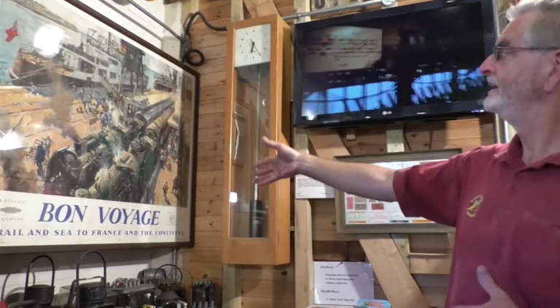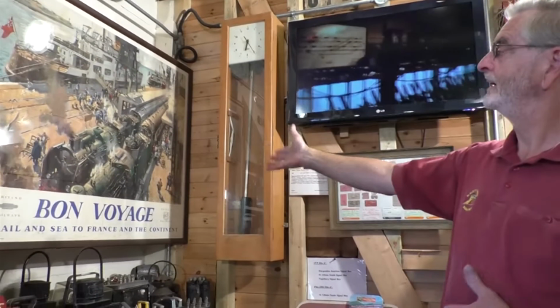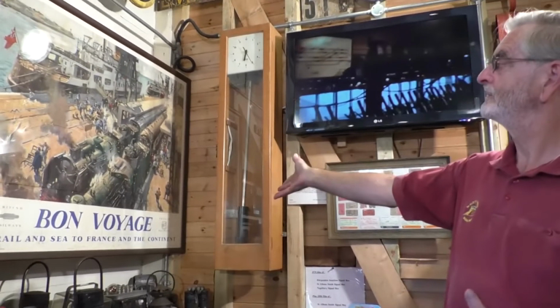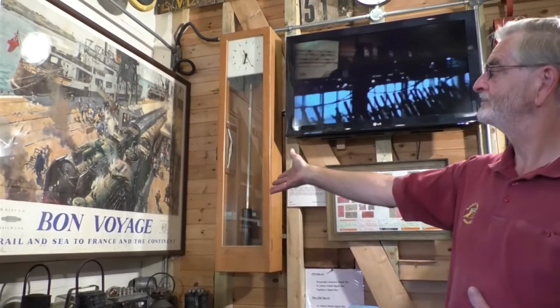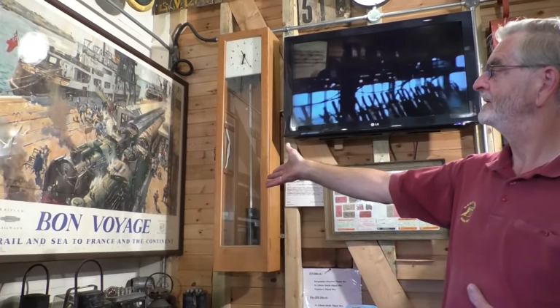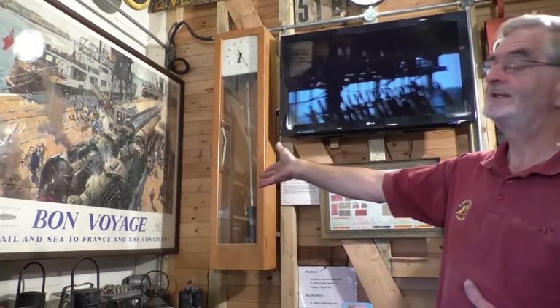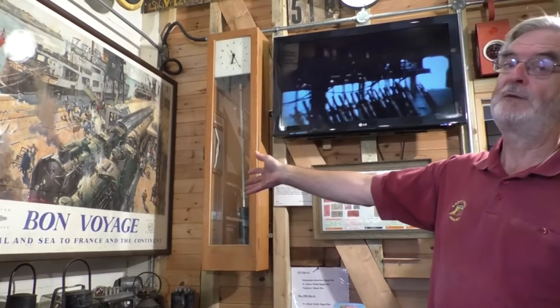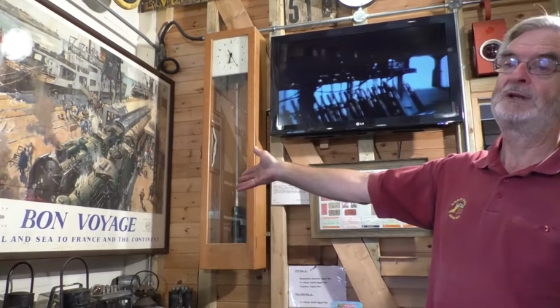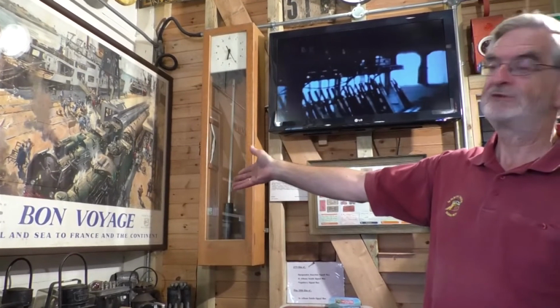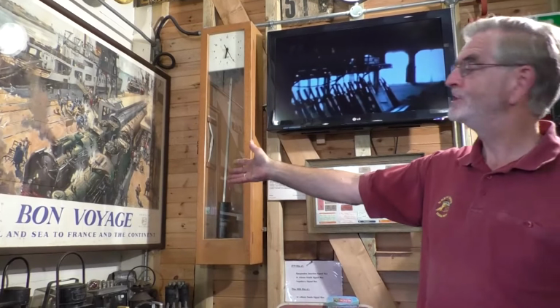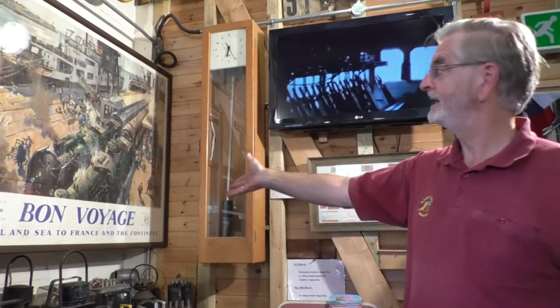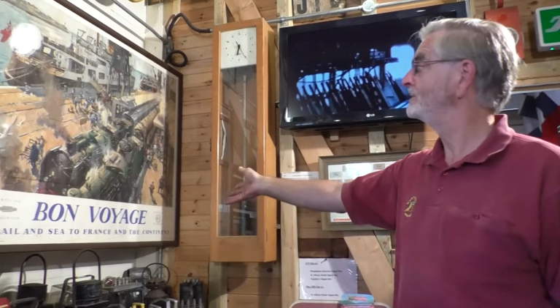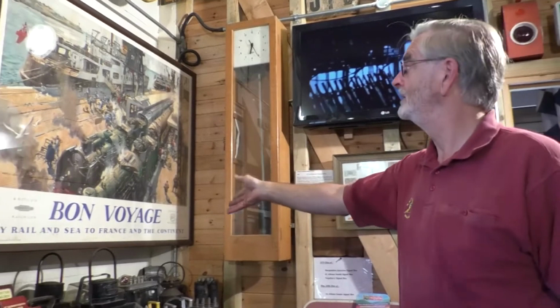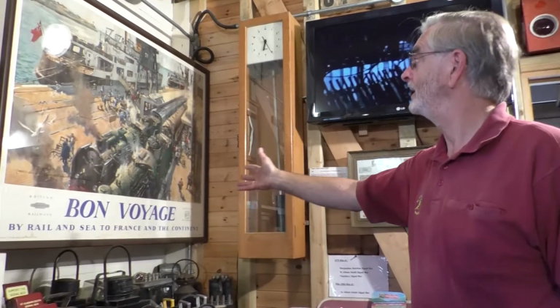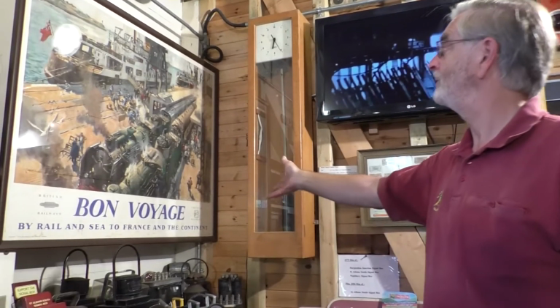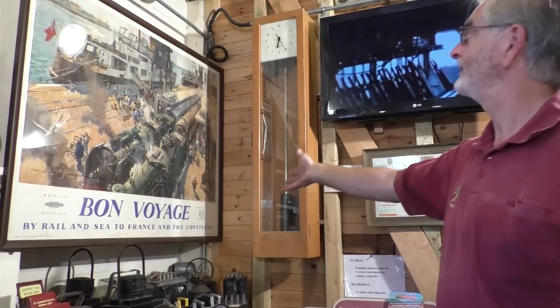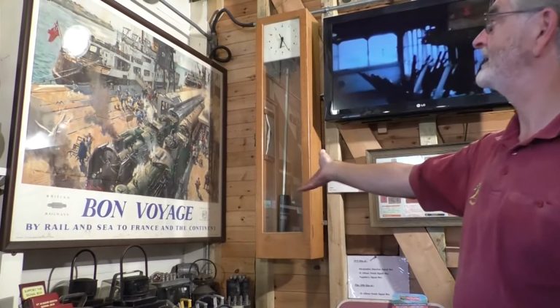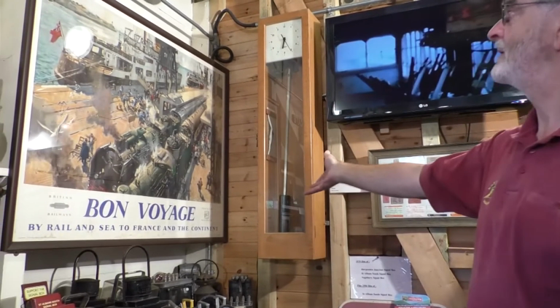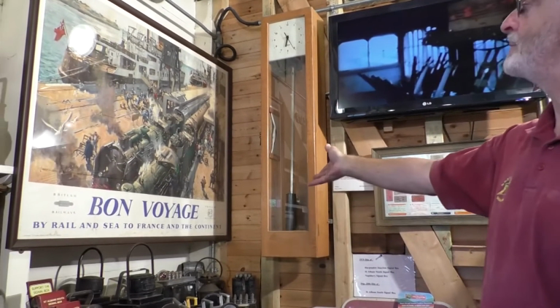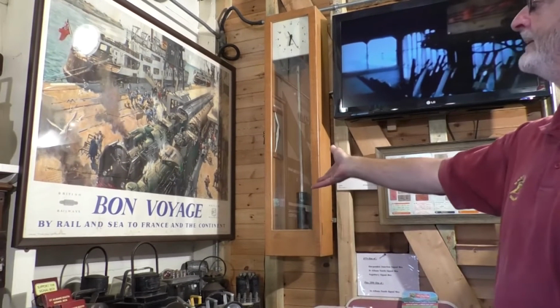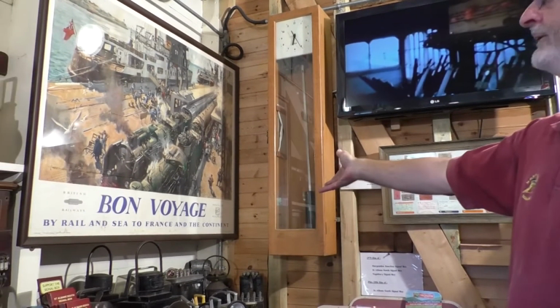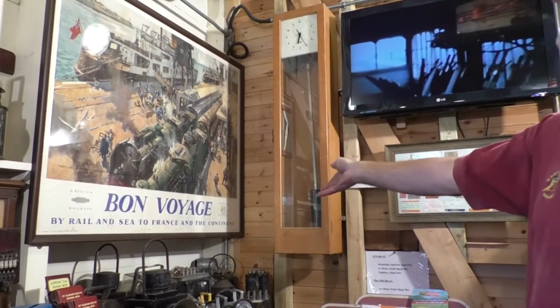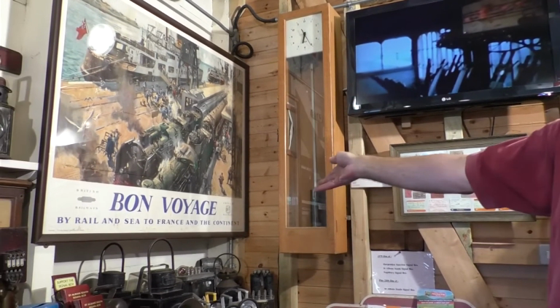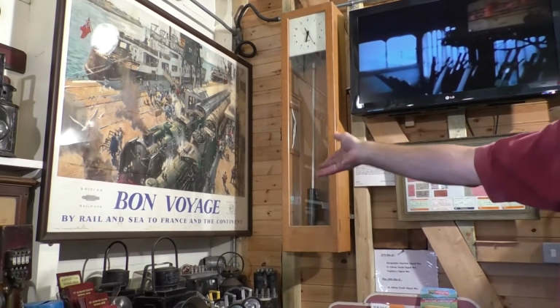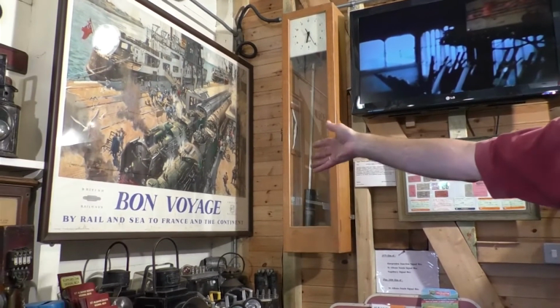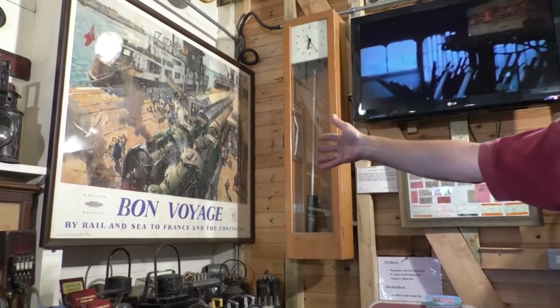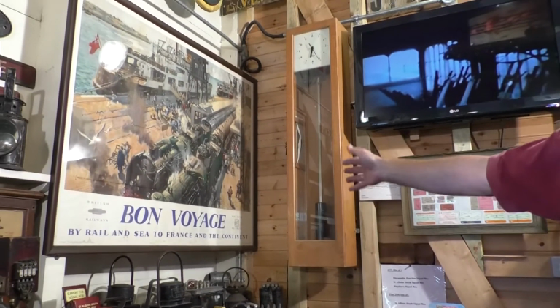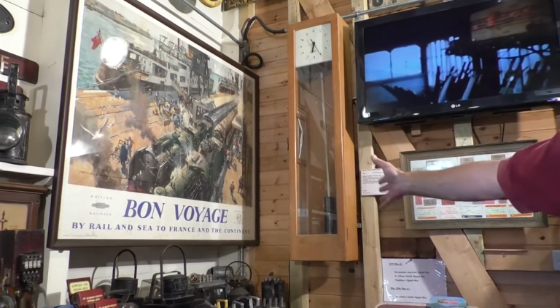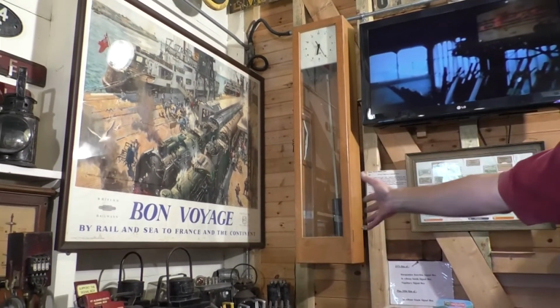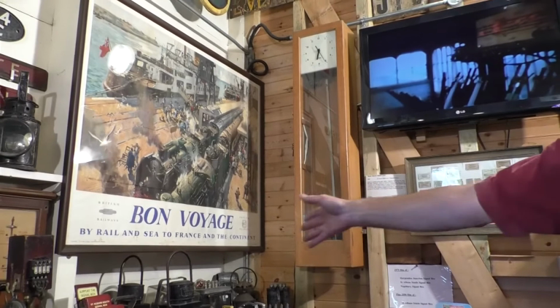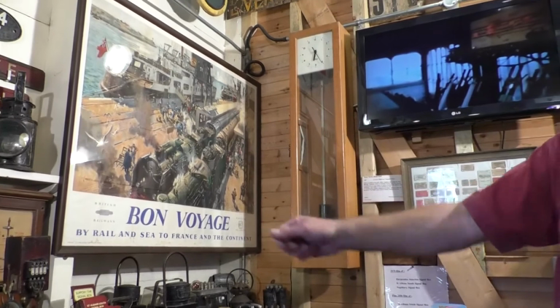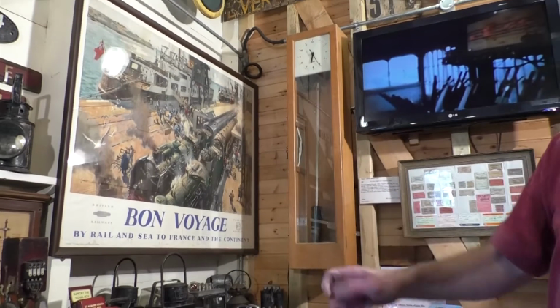This is a British Railways poster from the early 1950s that was designed by Terence Cuneo, one of the great railway painters.